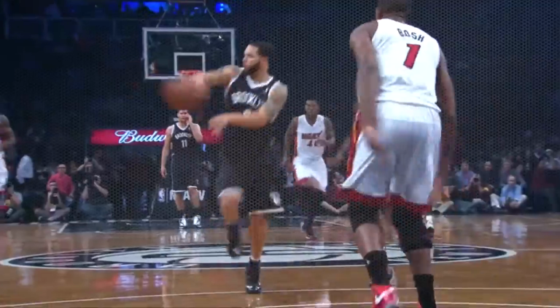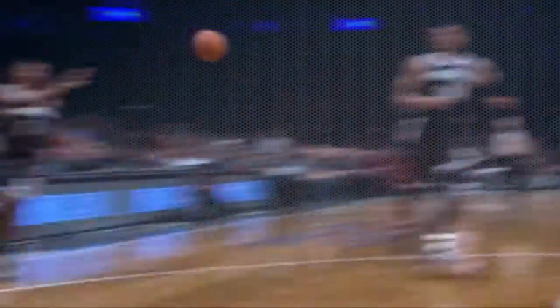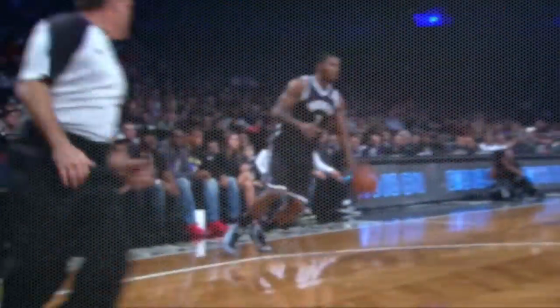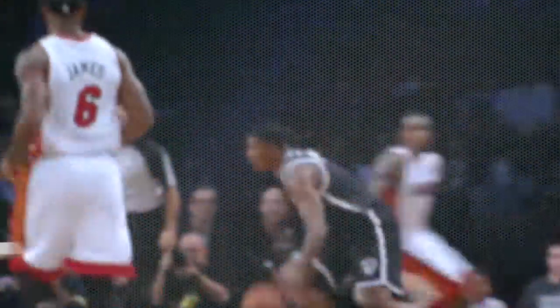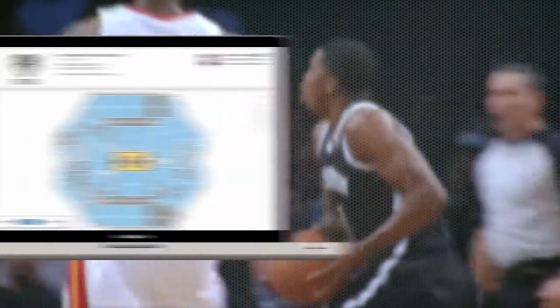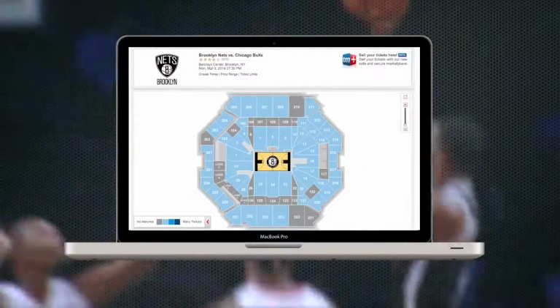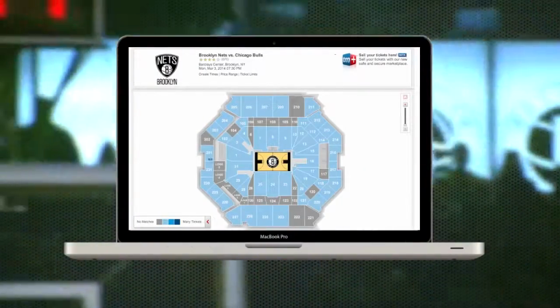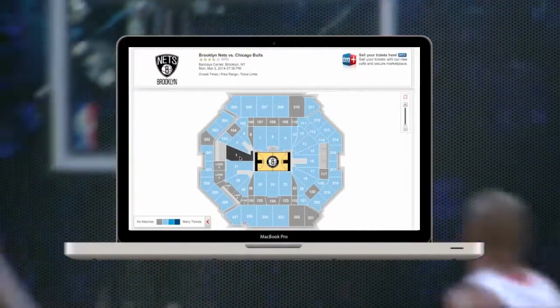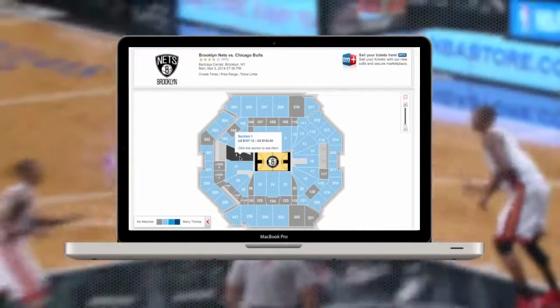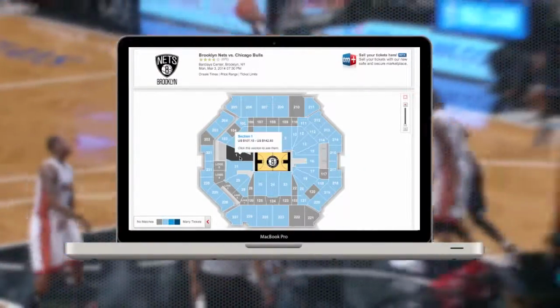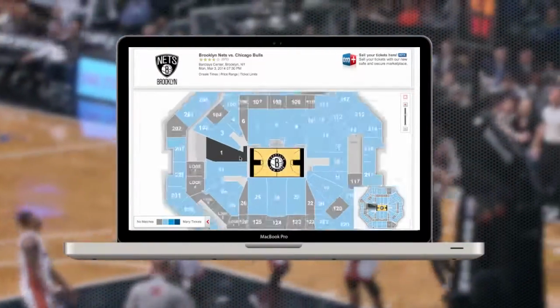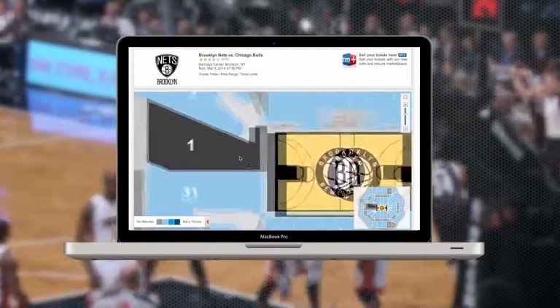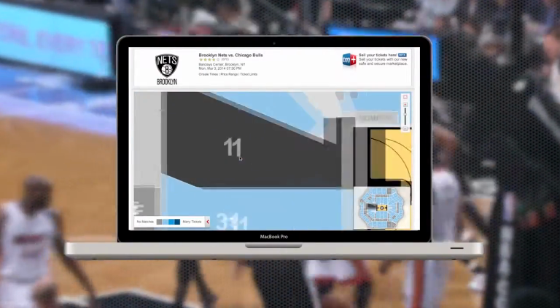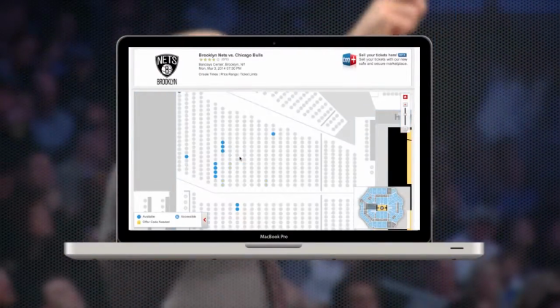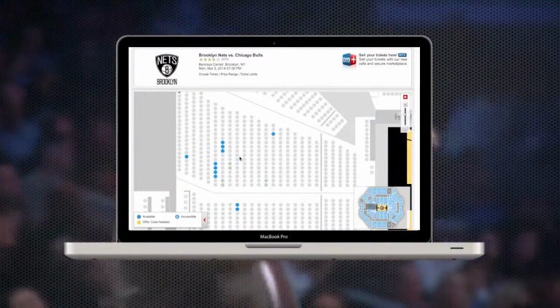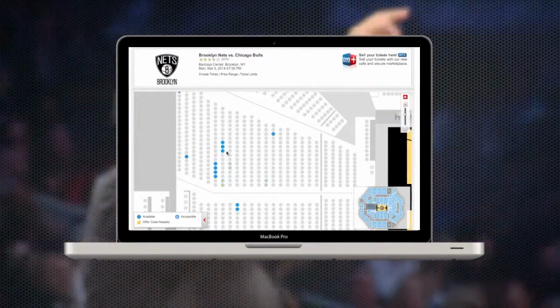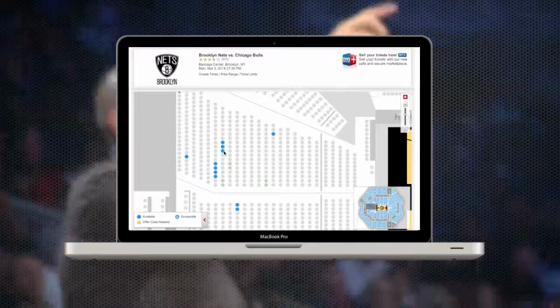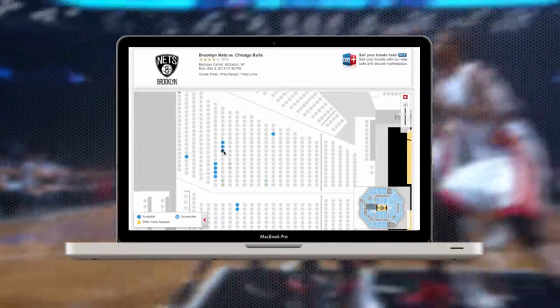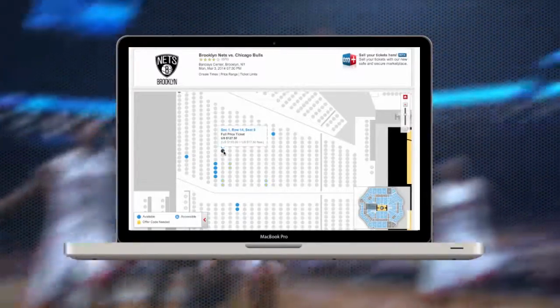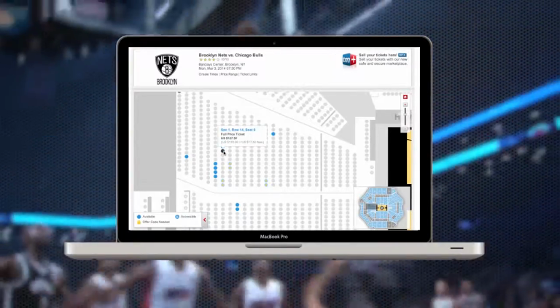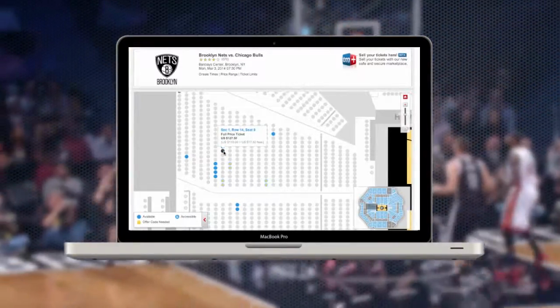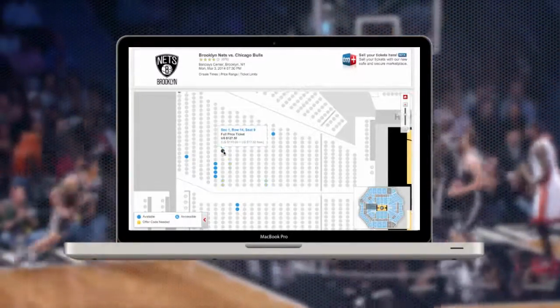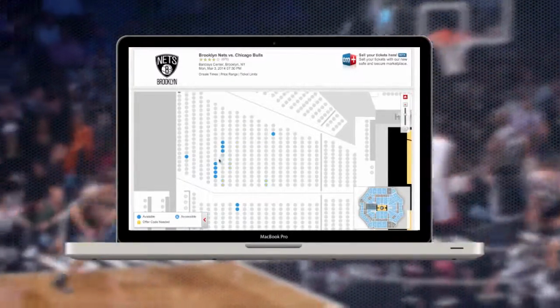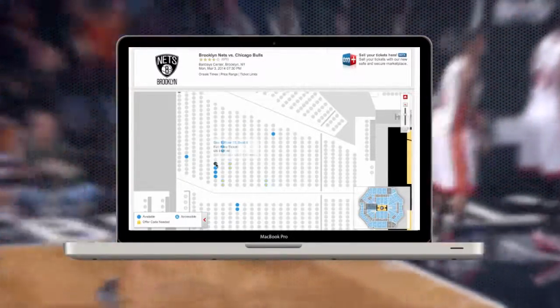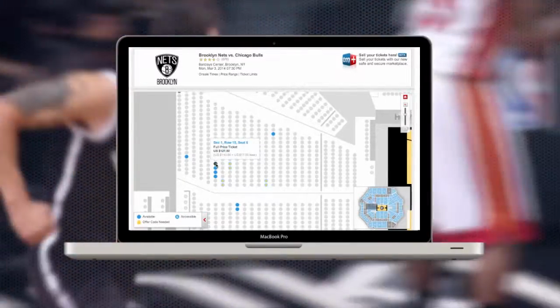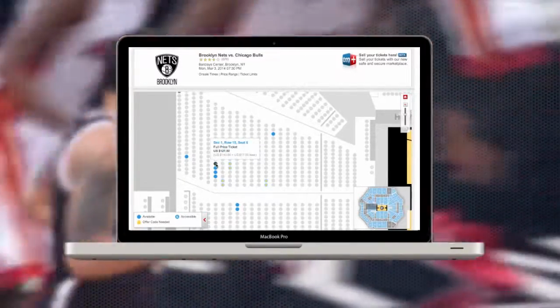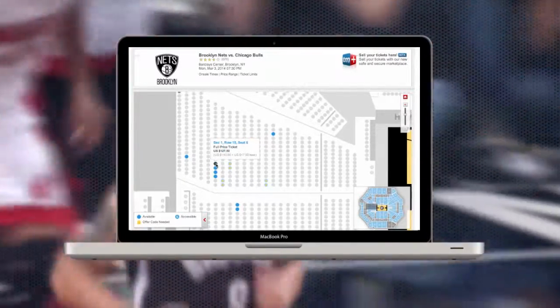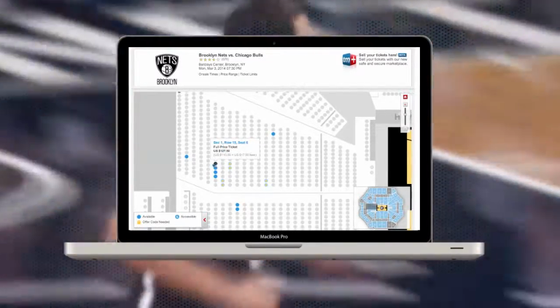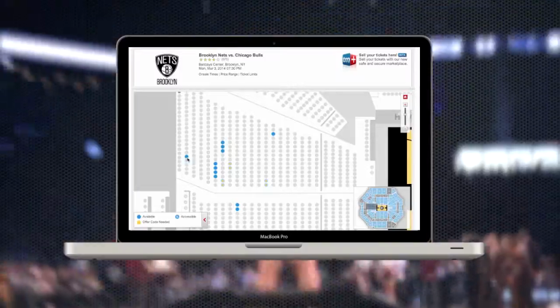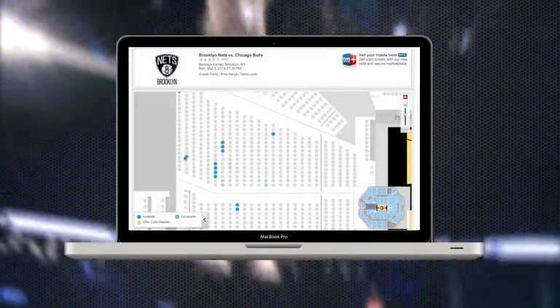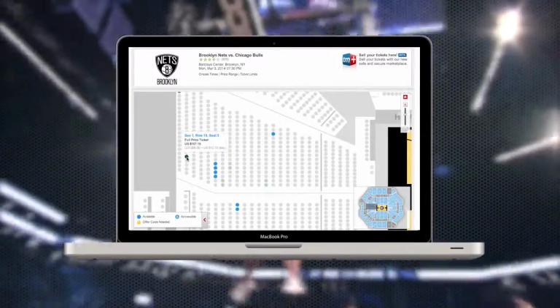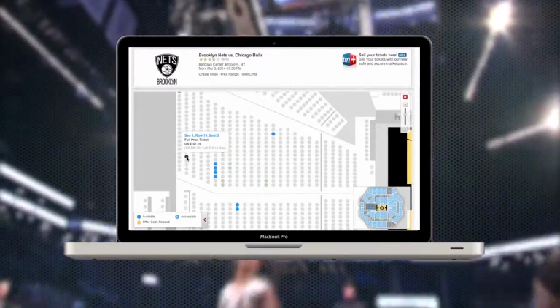Ticket prices are calculated using data from season ticket sales, single-game sales, secondary market sales, input from the NBA, and third-party consulting firms. These prices are carefully created and monitored over the season.